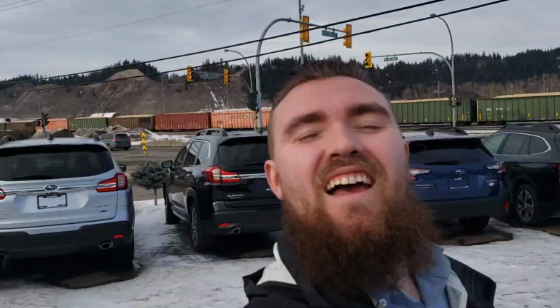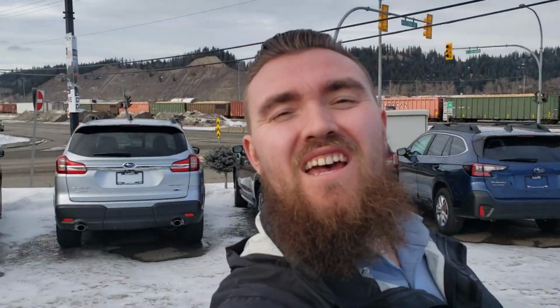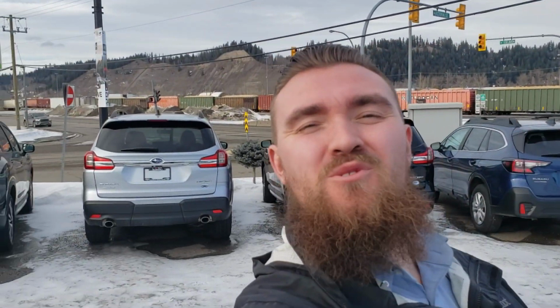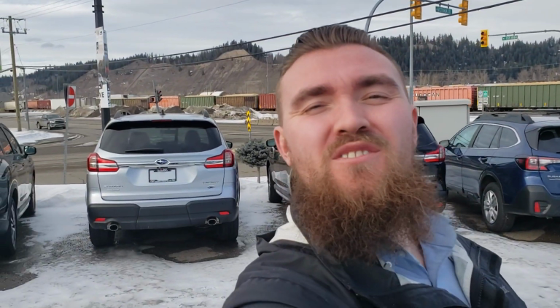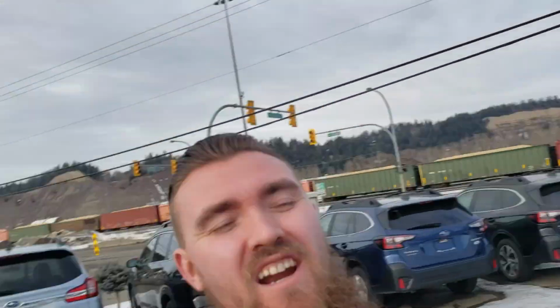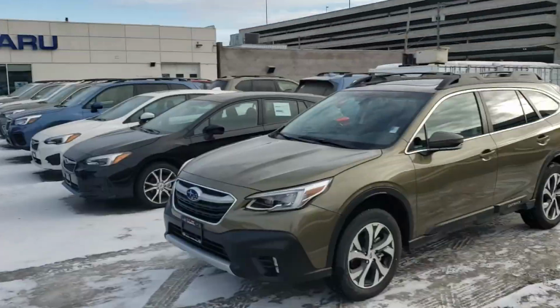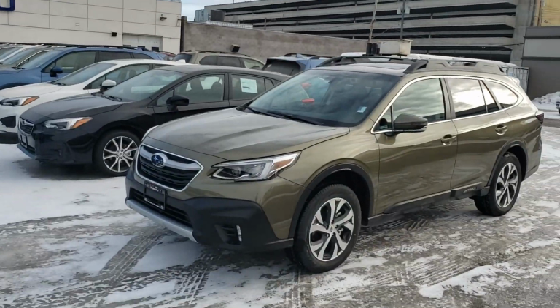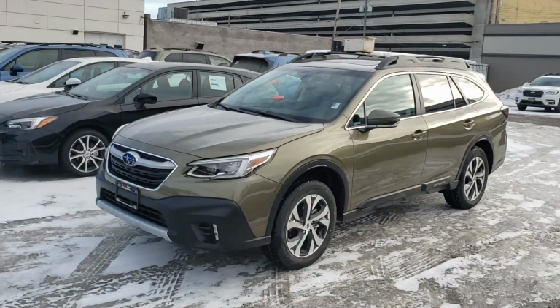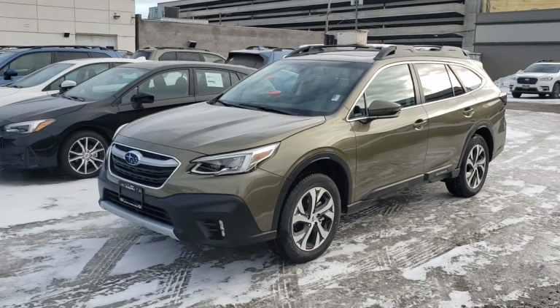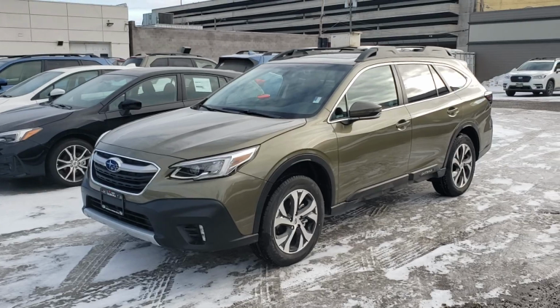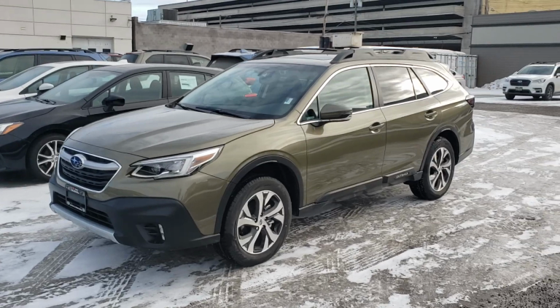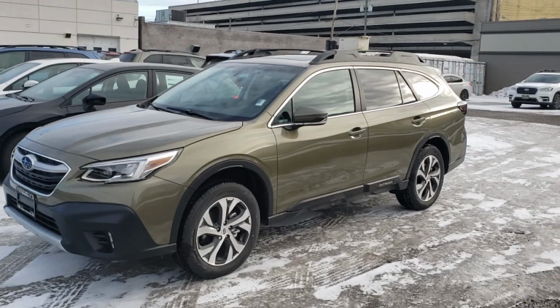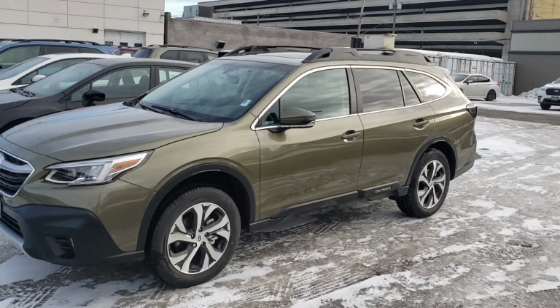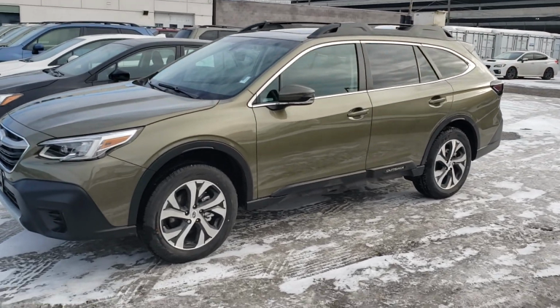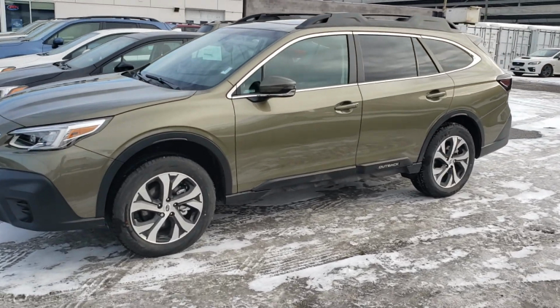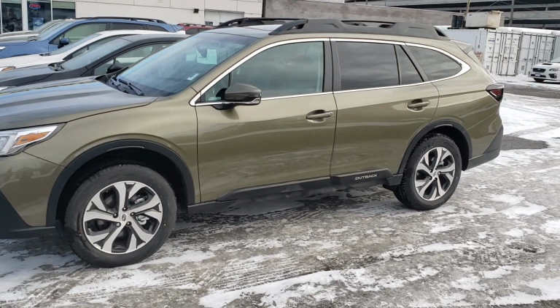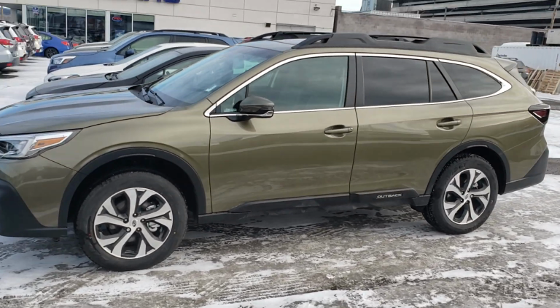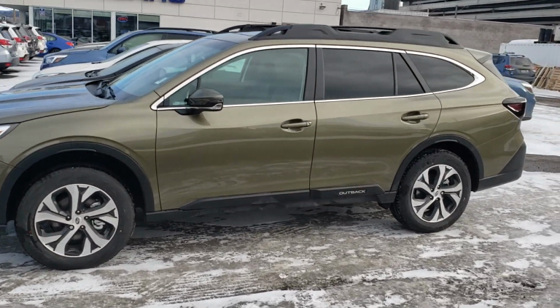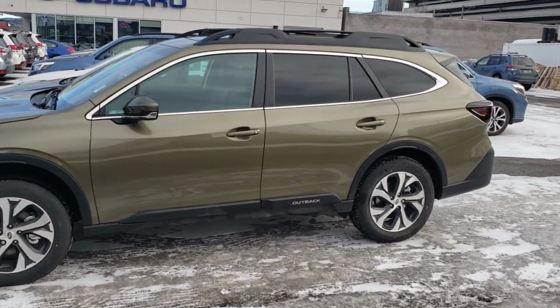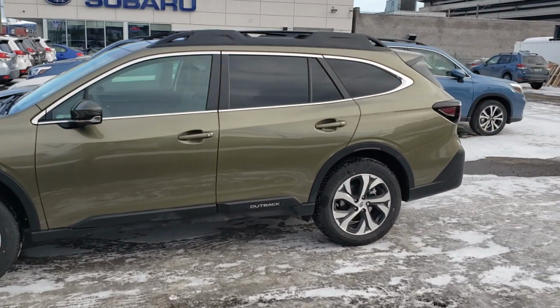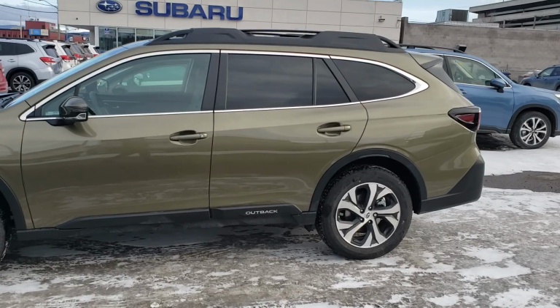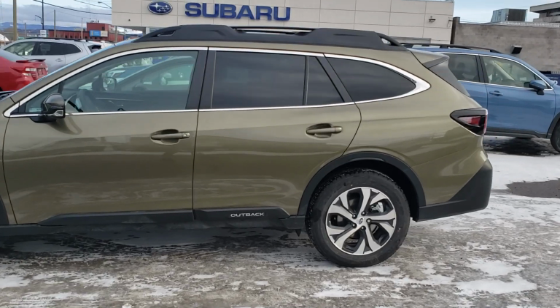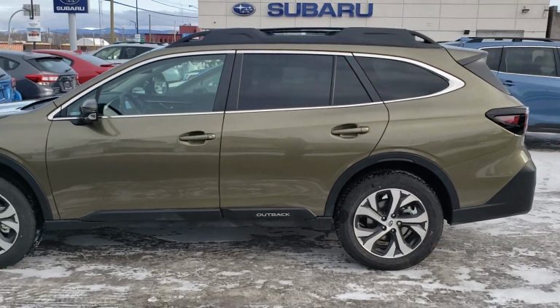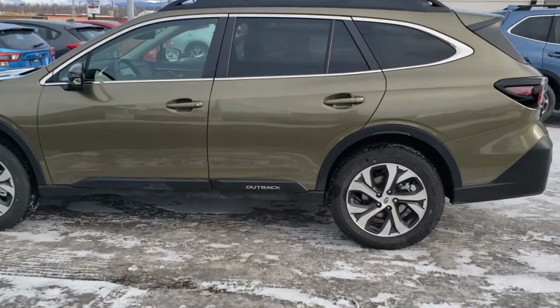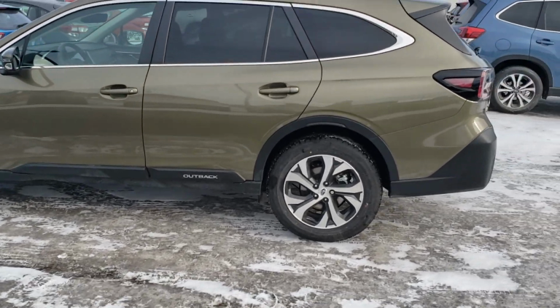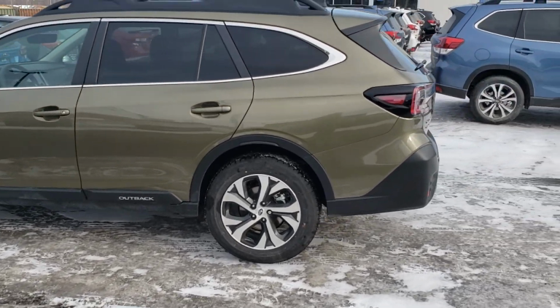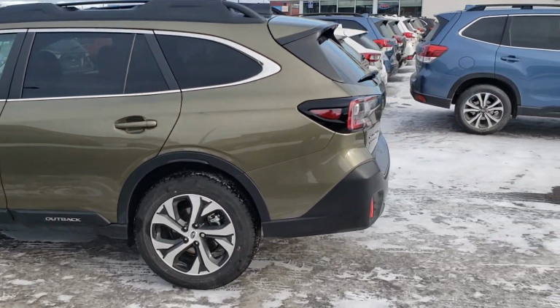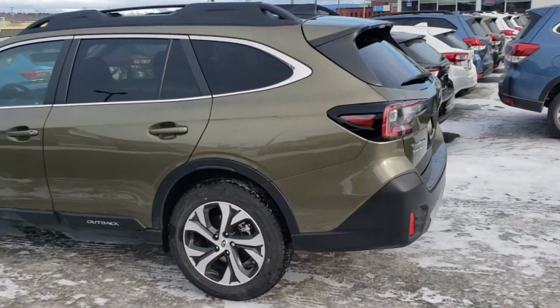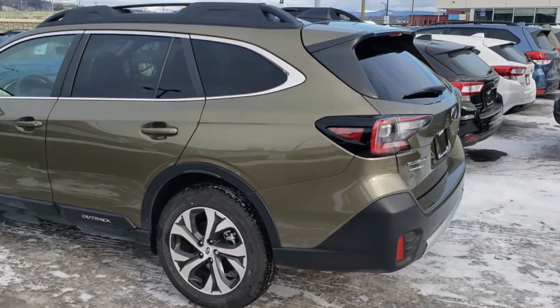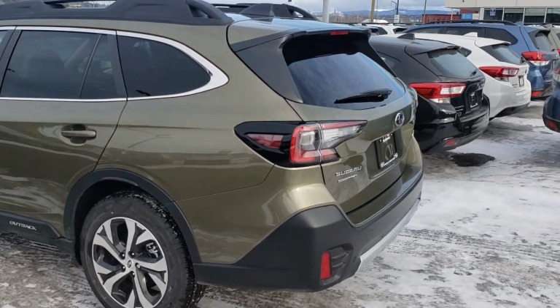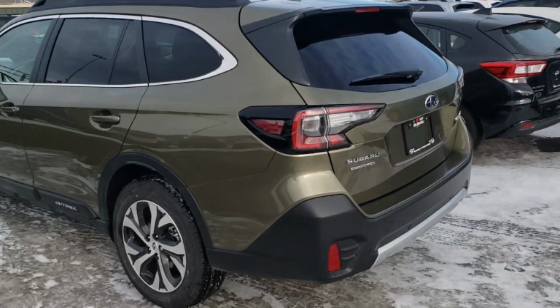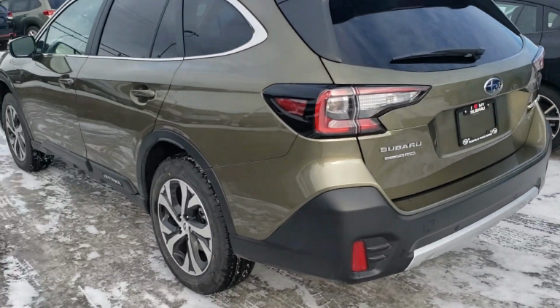Hey everyone, Tyson from Malcolm Subaru at Prince George here. This is our 2020 Subaru Outback Limited — a nearly fully loaded Outback in that autumn green metallic. Glad they brought the green back this year in the Outback; the video here definitely doesn't do it justice.